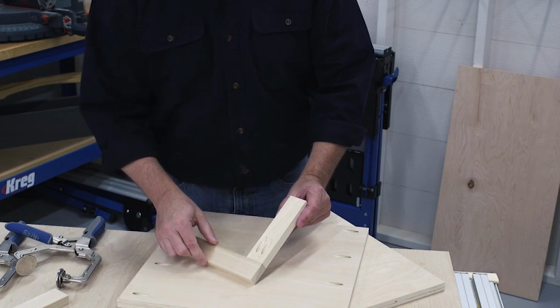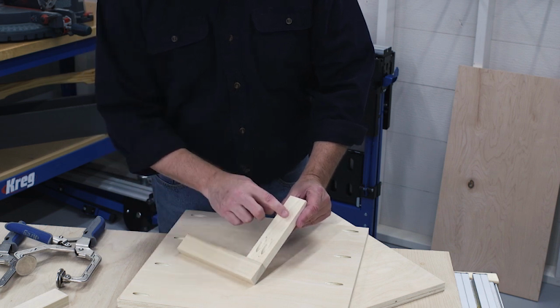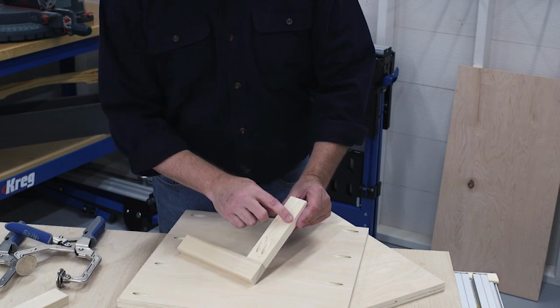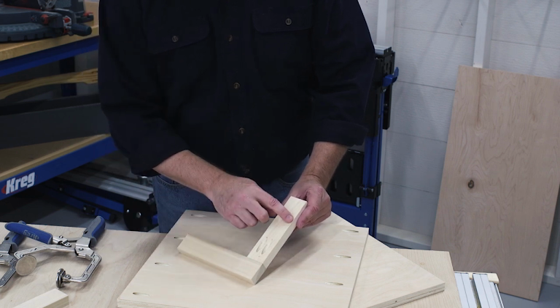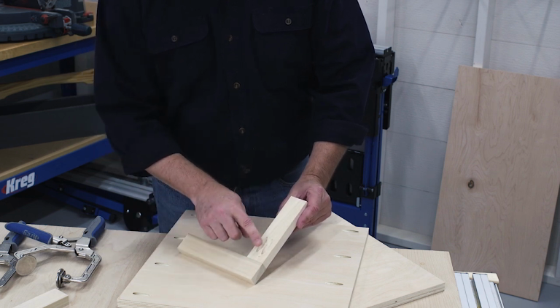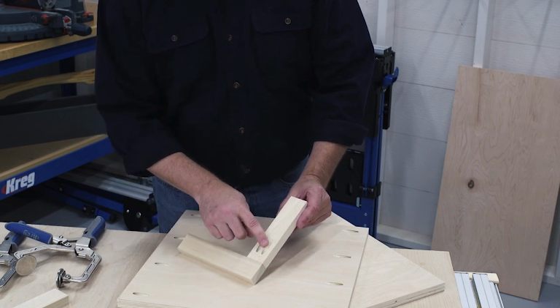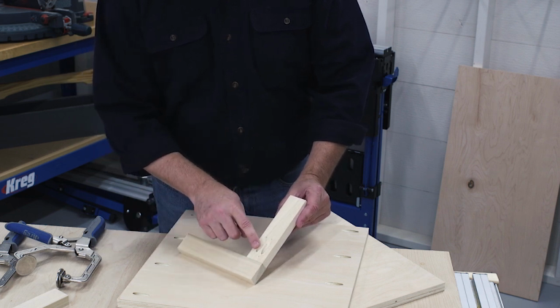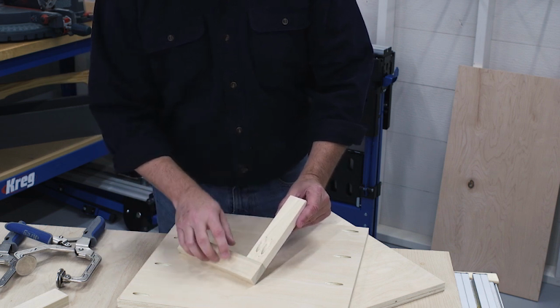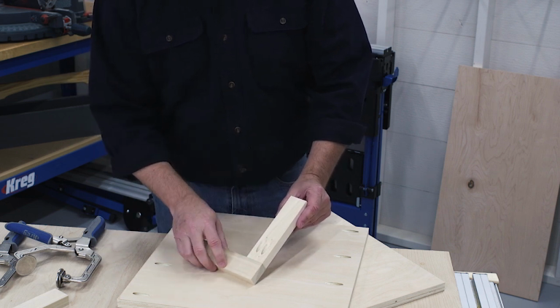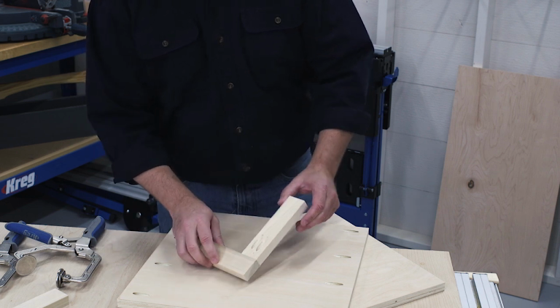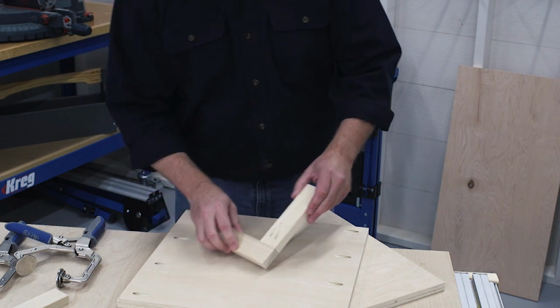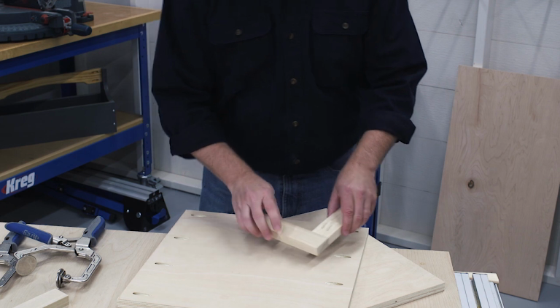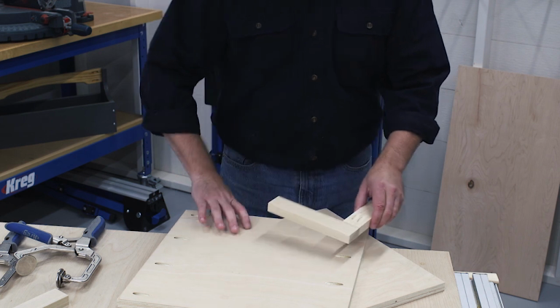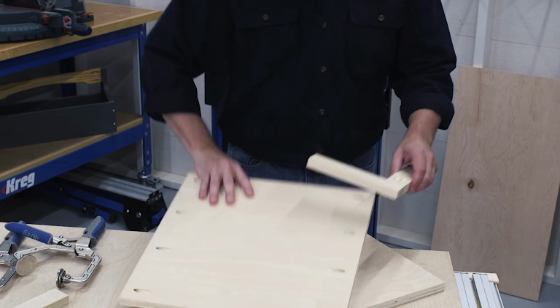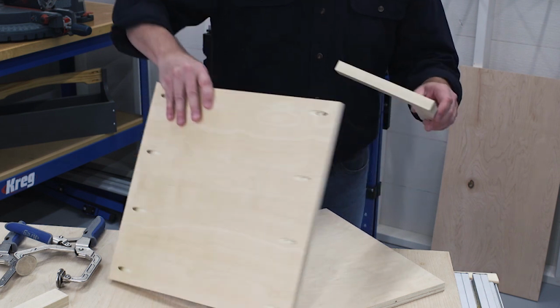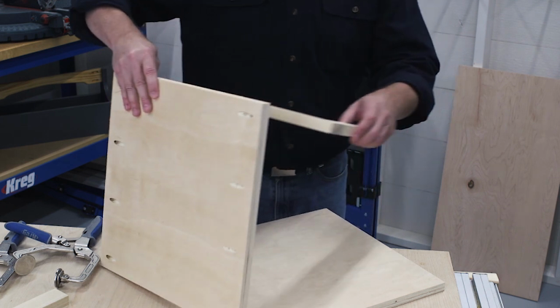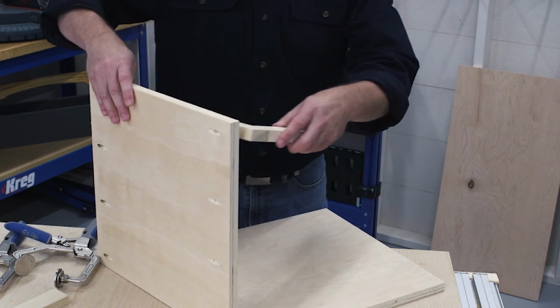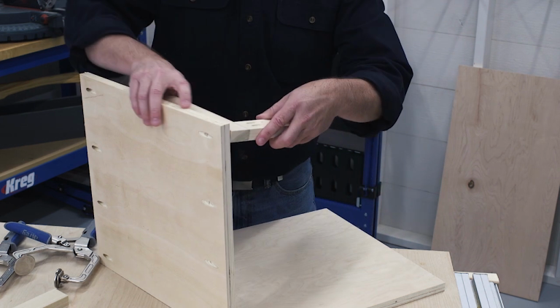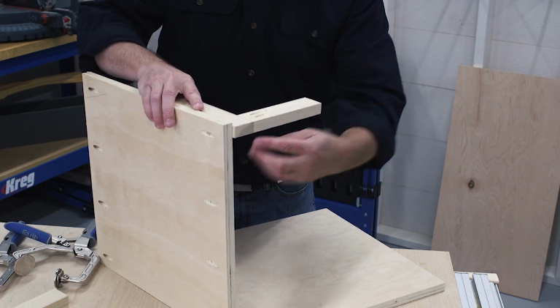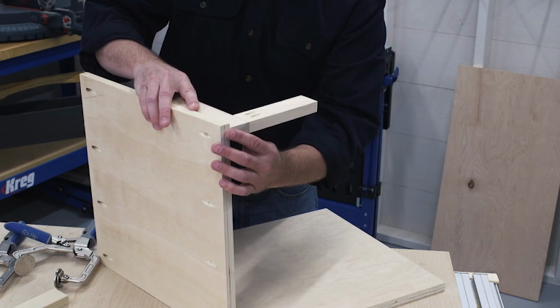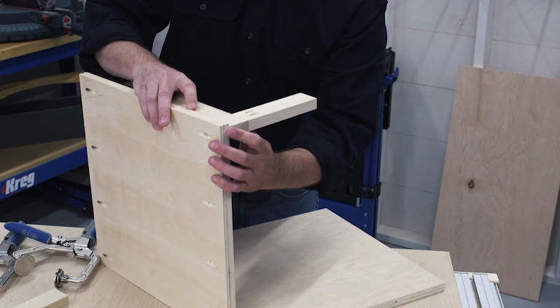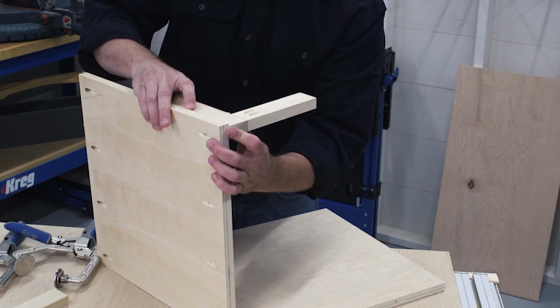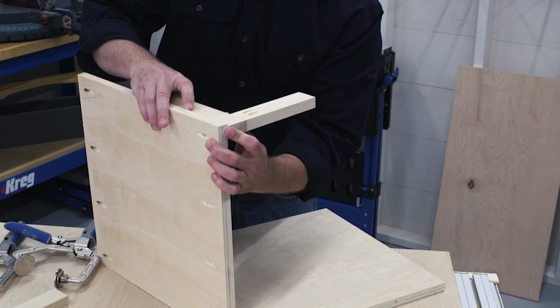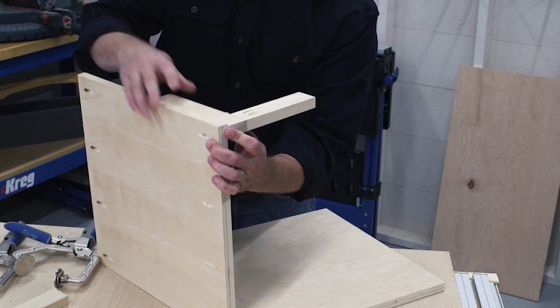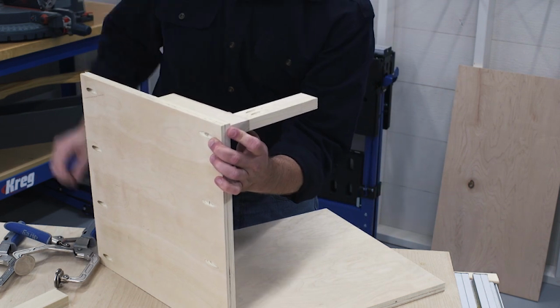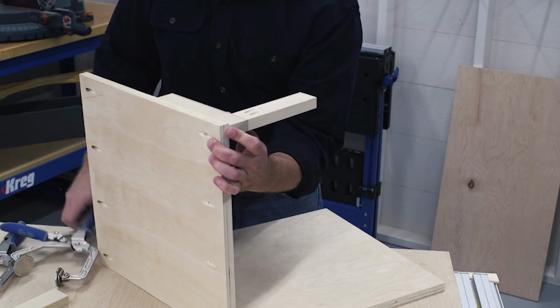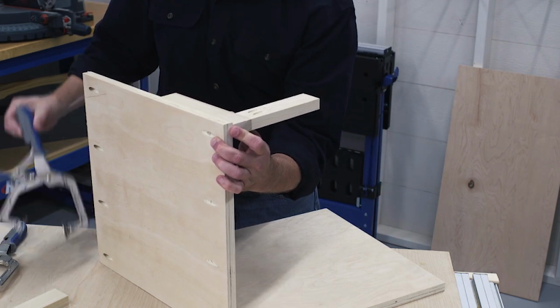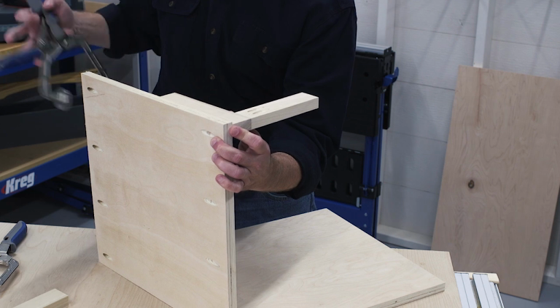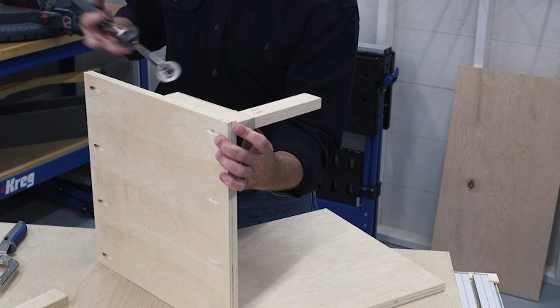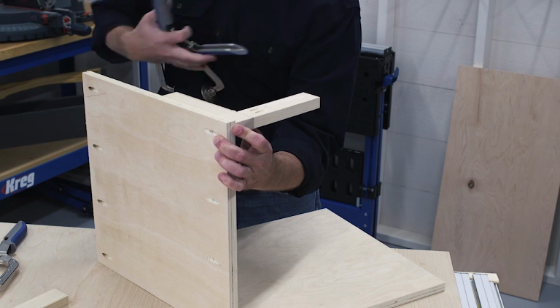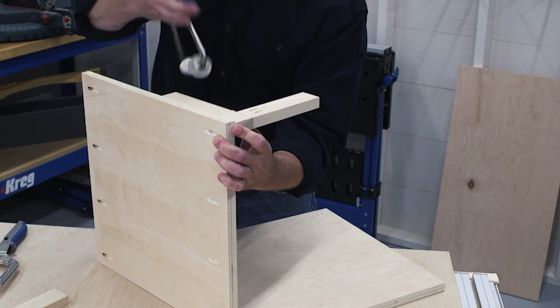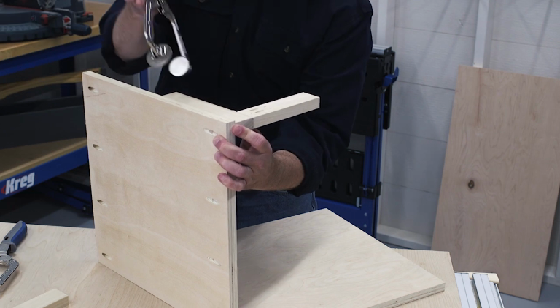It's just two one-by-twos put together with pocket hole screws. To use the jig, start by clamping one leg to one of your work pieces so it's aligned with the edge or the end.